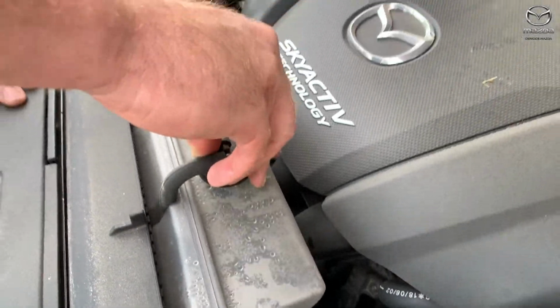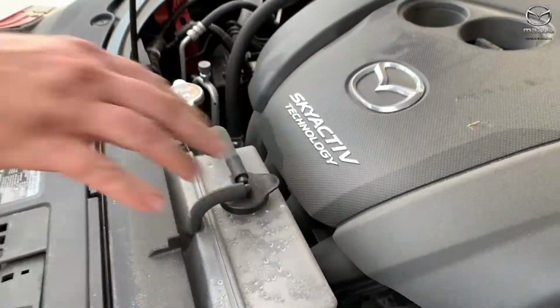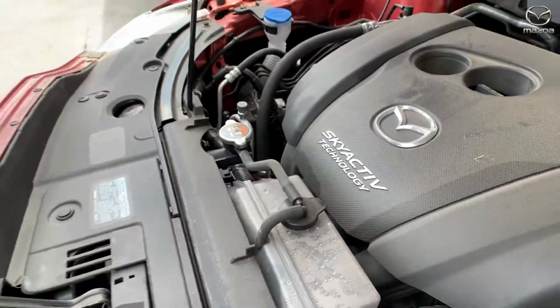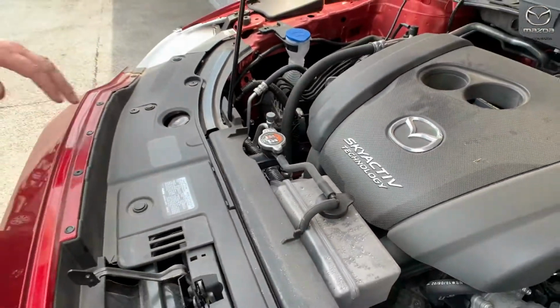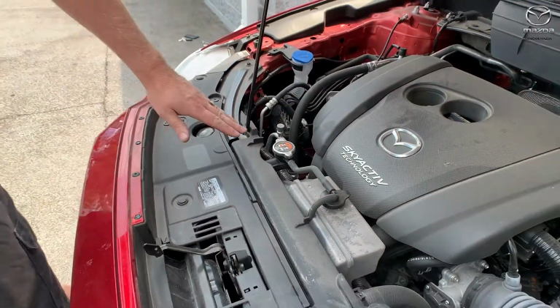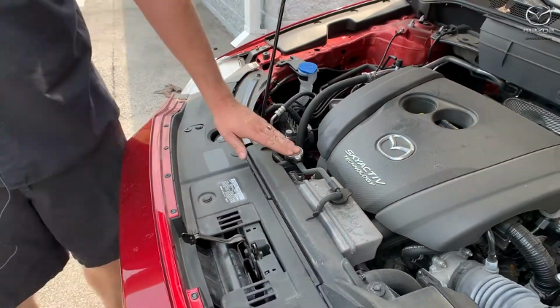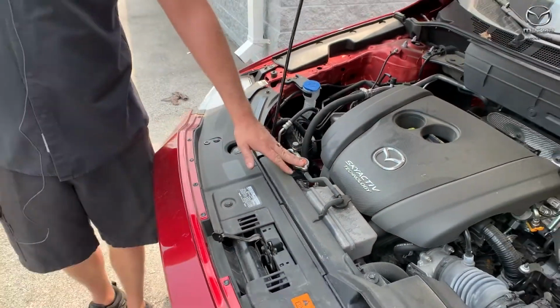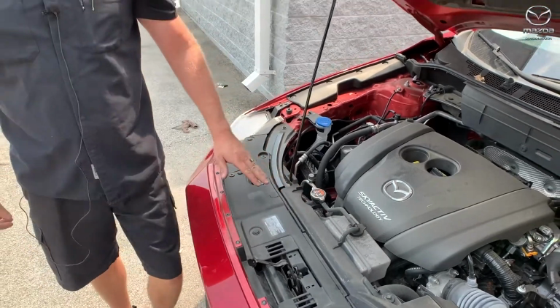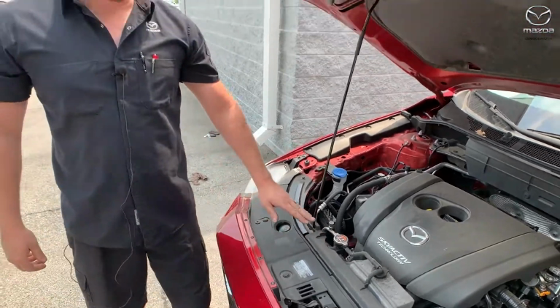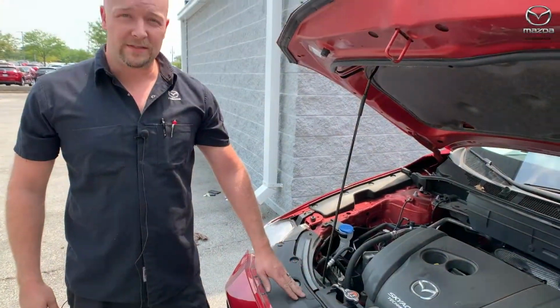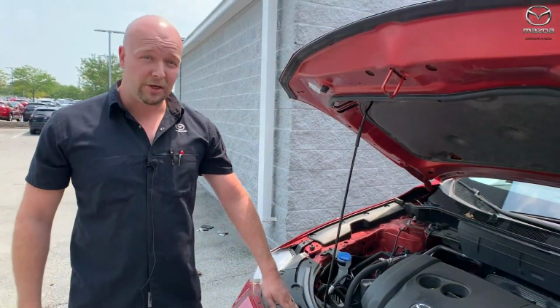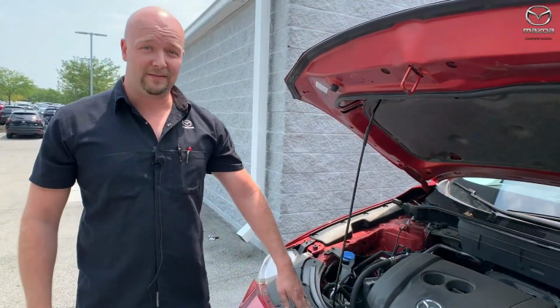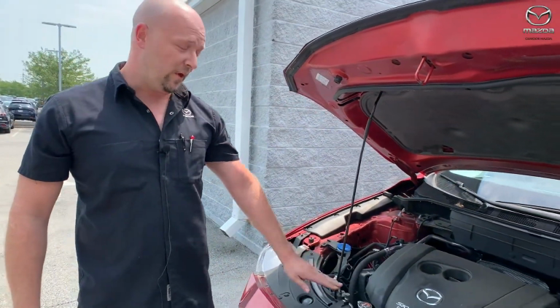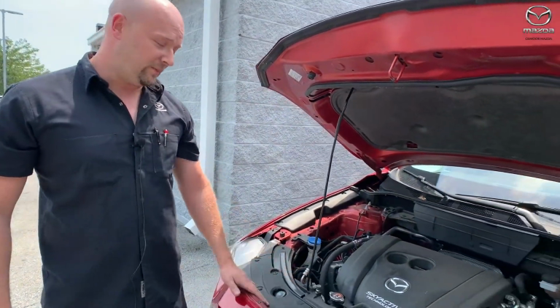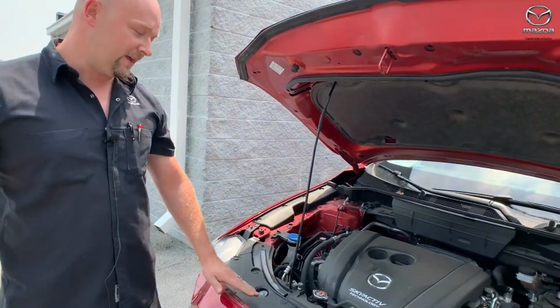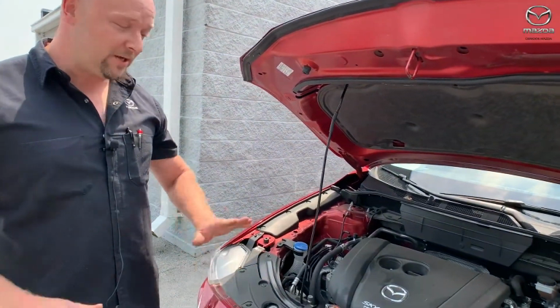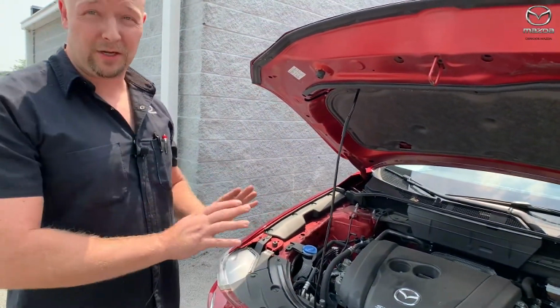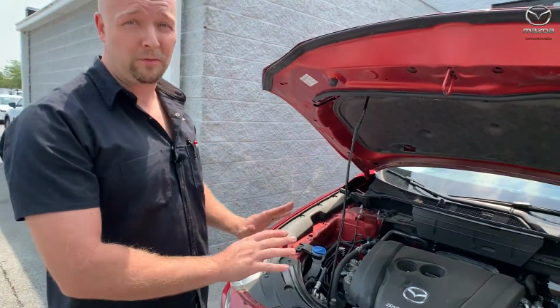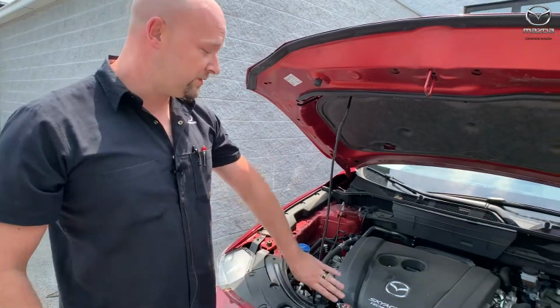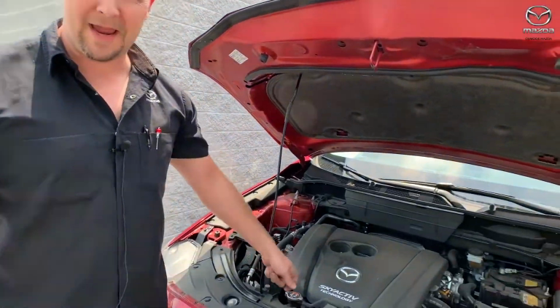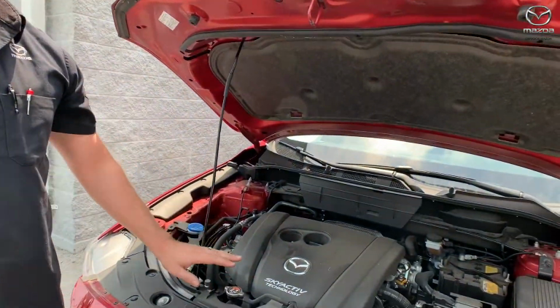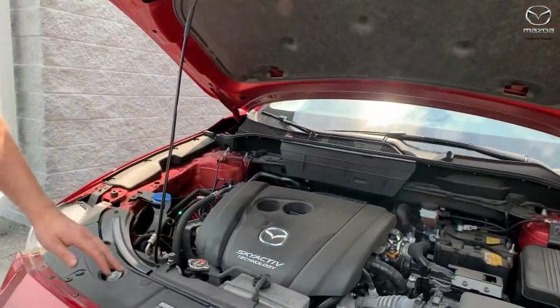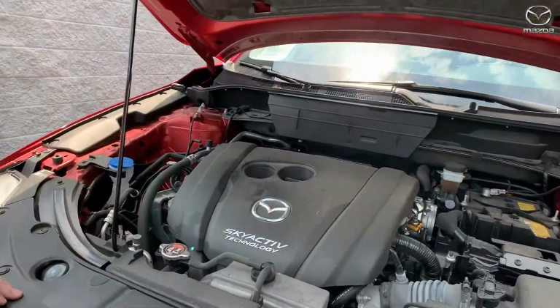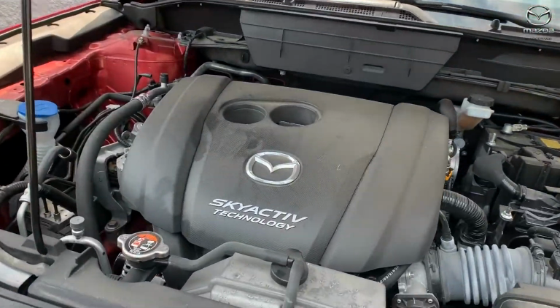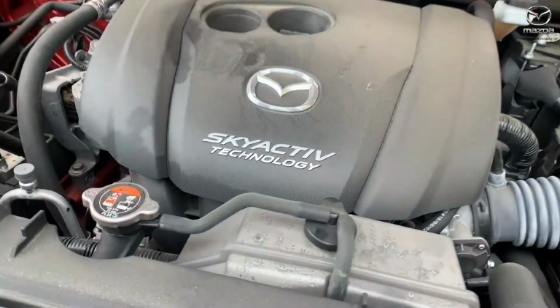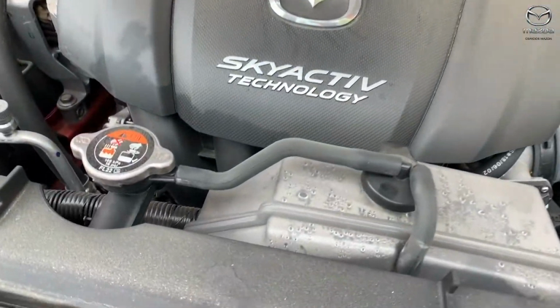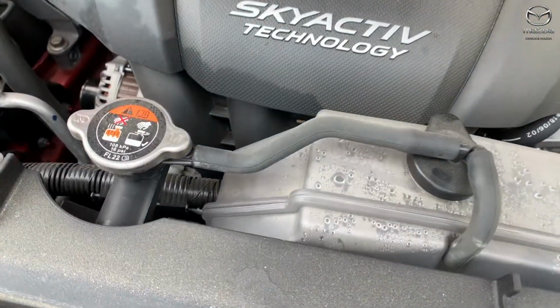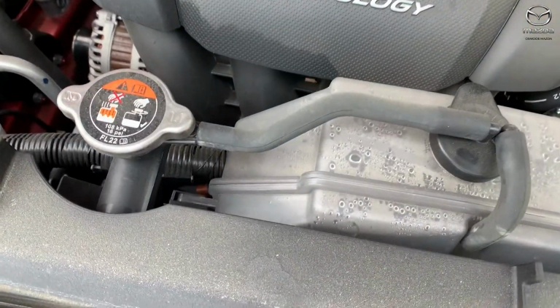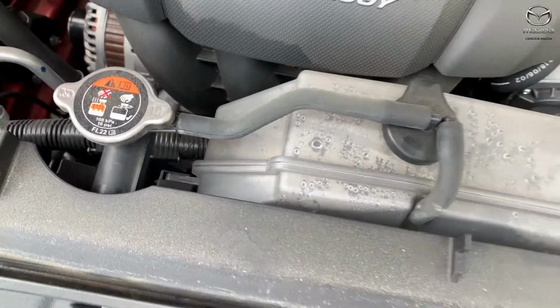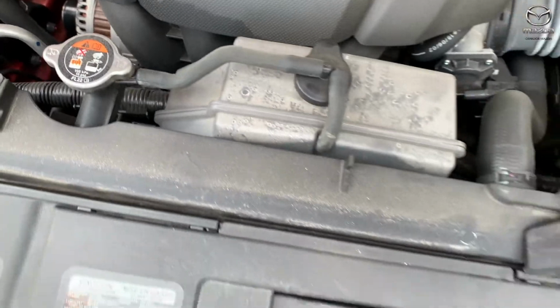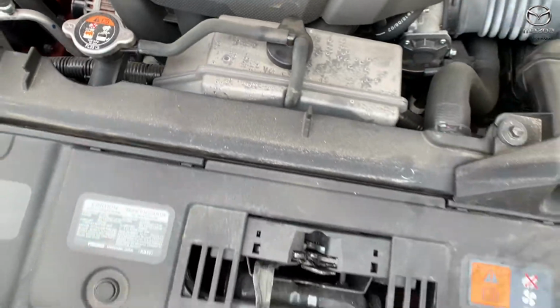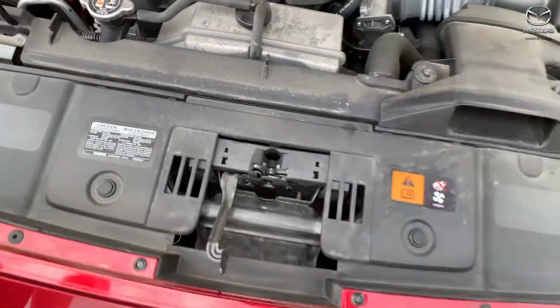What I would tell you though is this is the radiator cap right here. If you take that off when it's hot you're gonna get burned, so please make sure it's good and cold before you take this cap off to check it. And then once it is cold, you take it off and check it — you can top that coolant off as well.